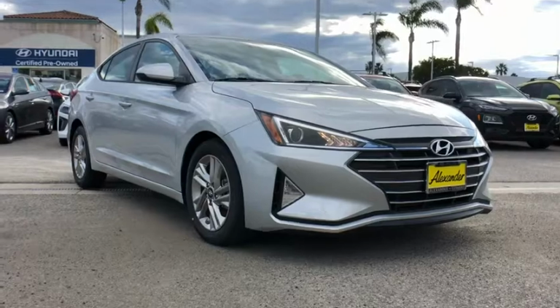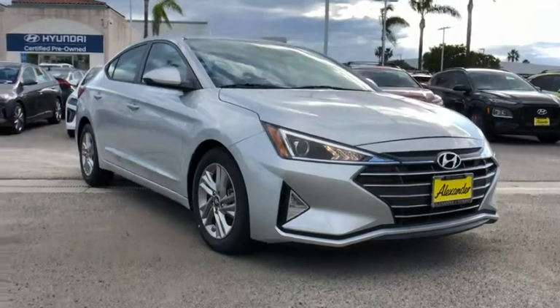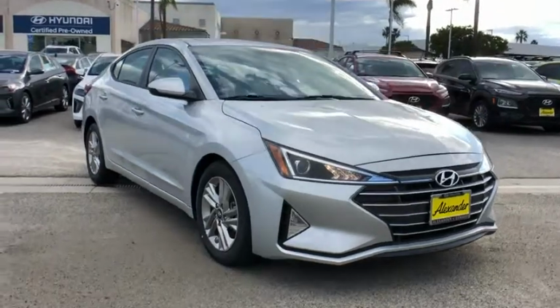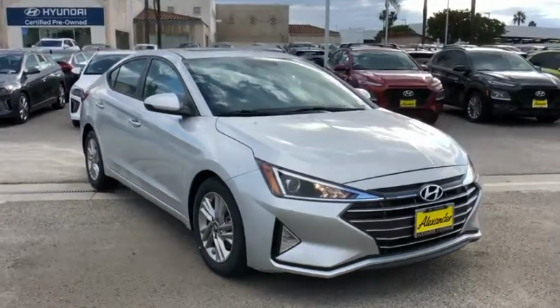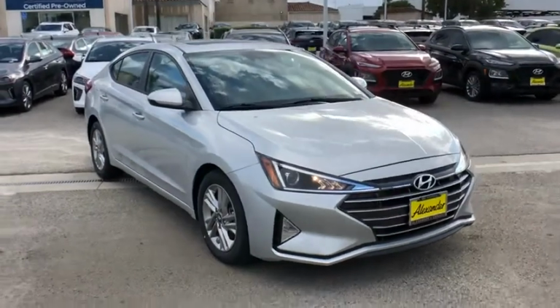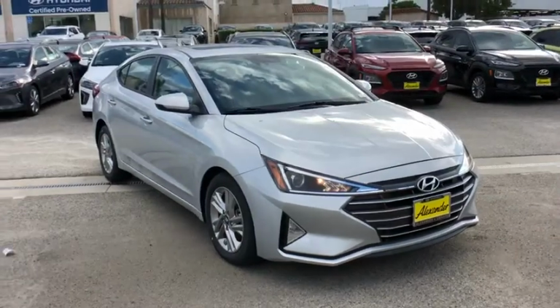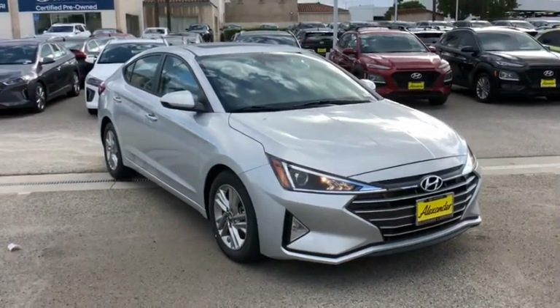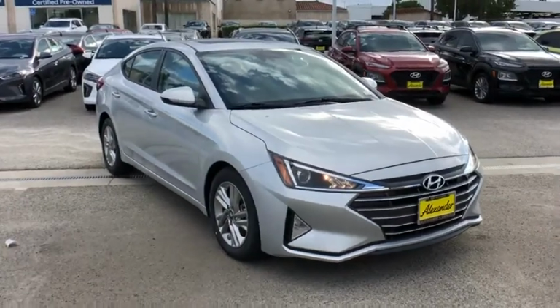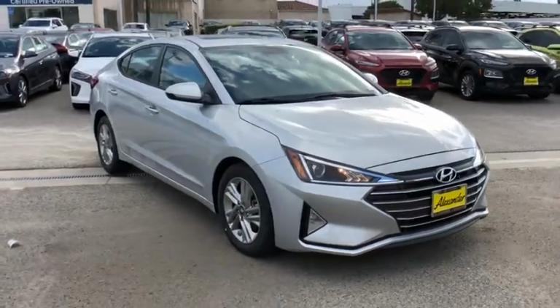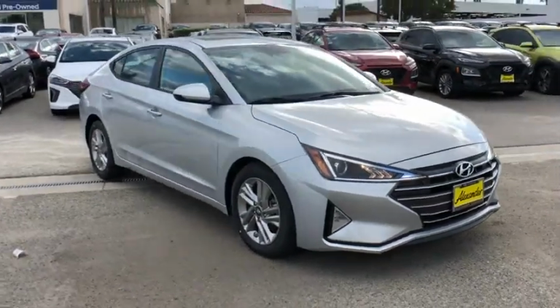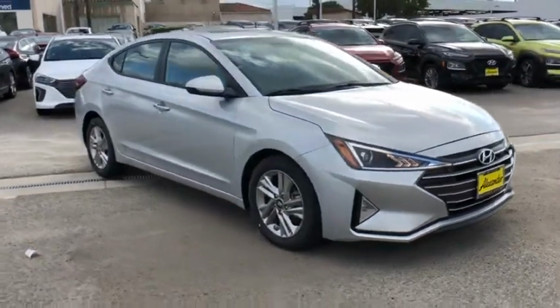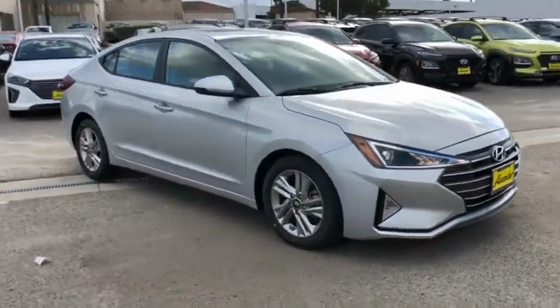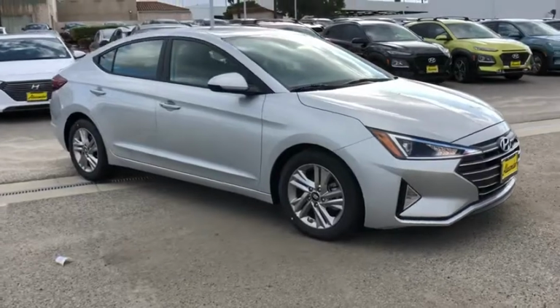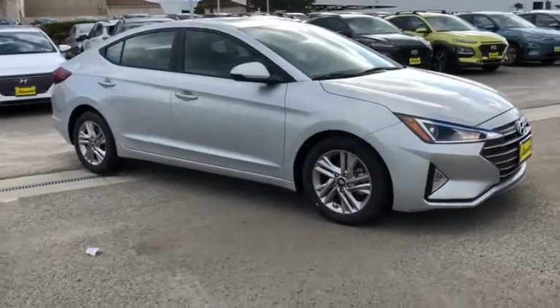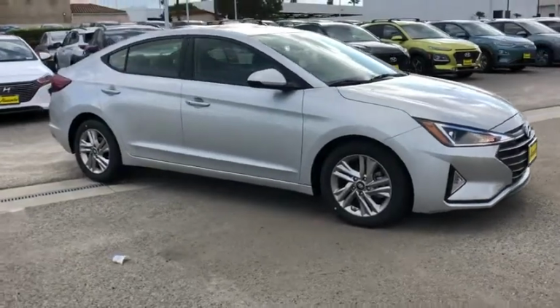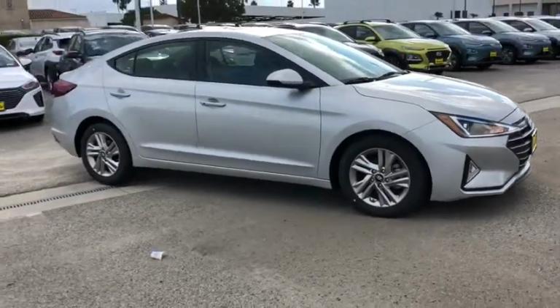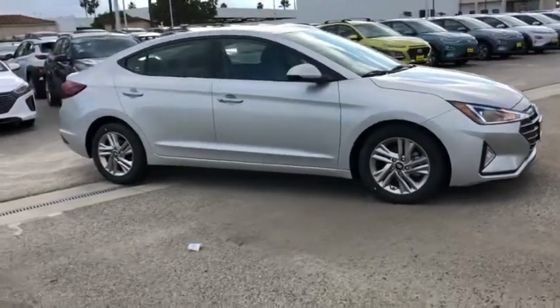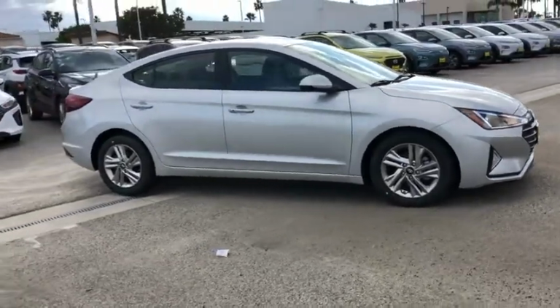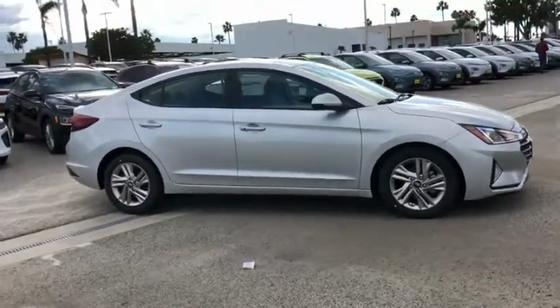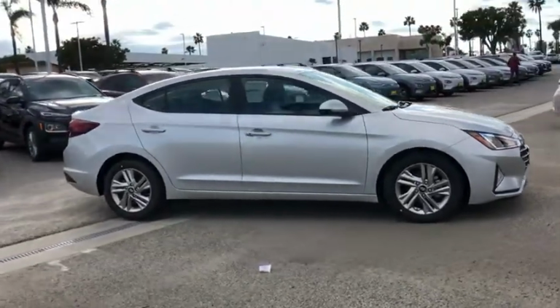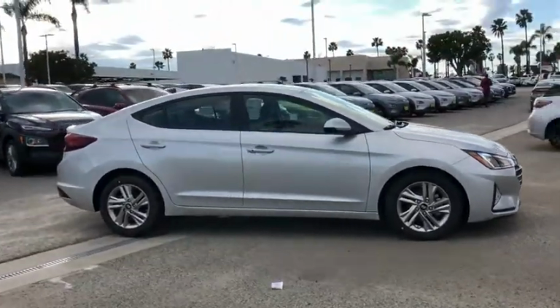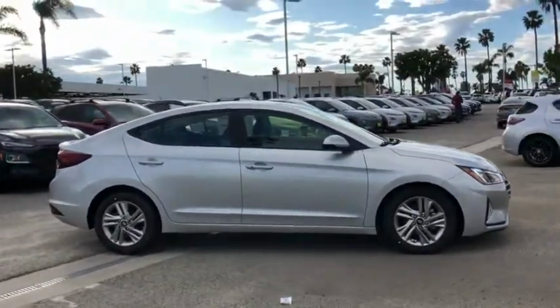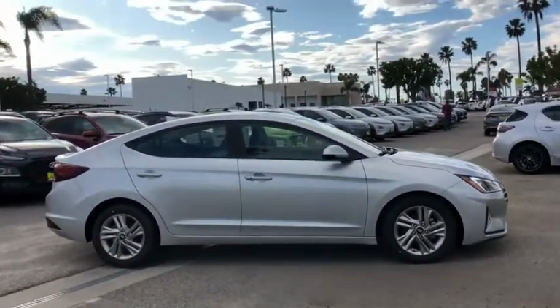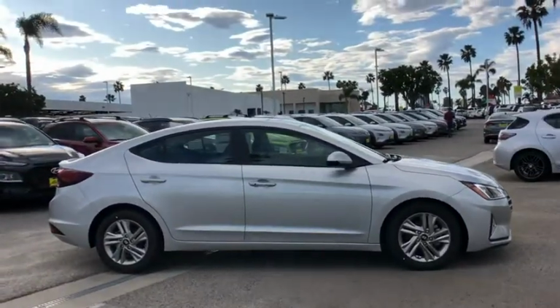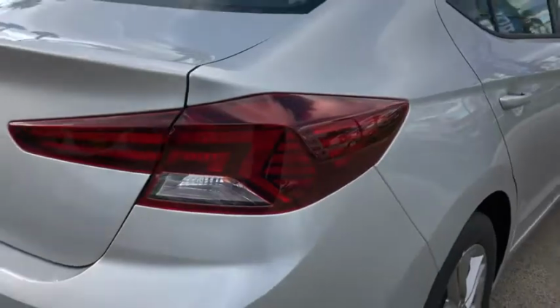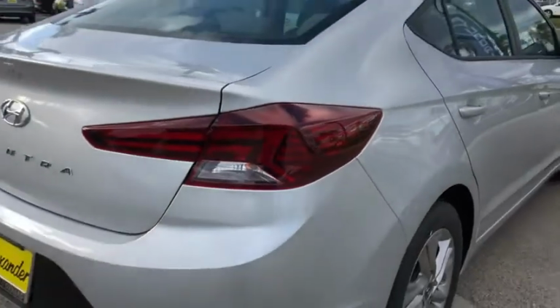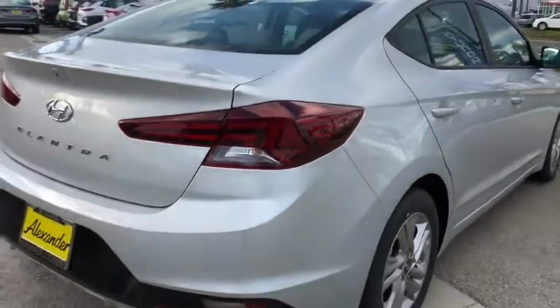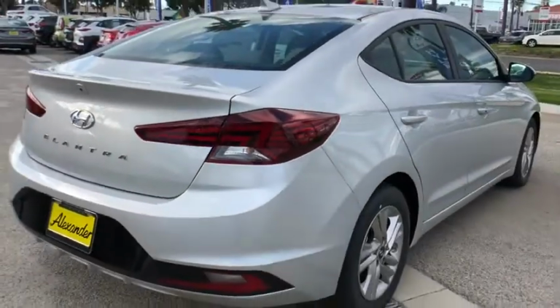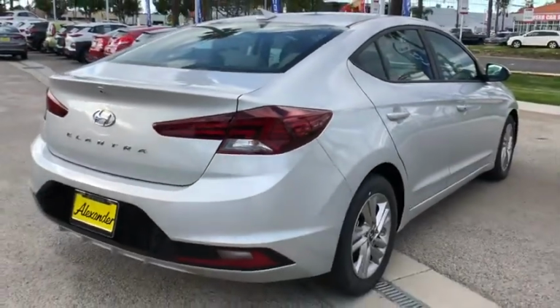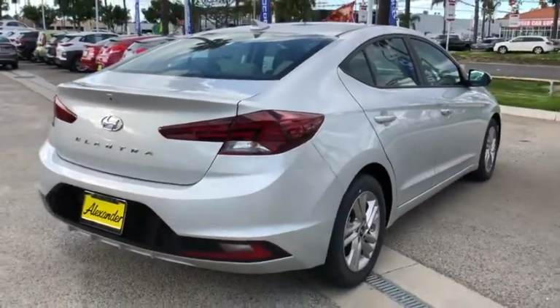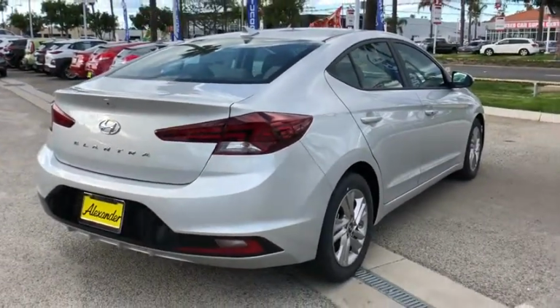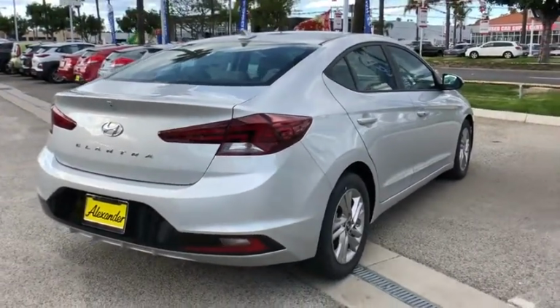Take a ride in the 2020 Hyundai Elantra. The Elantra boasts the most interior room in its class and gets an exceptional 35 mpg. With its luxurious standard features, the Elantra is an easy choice.